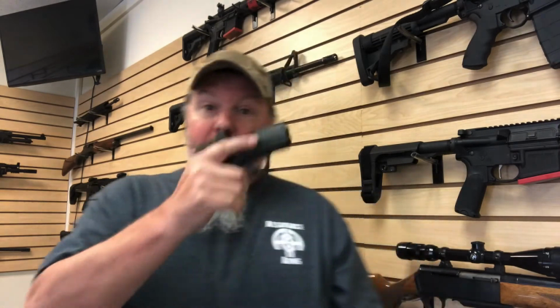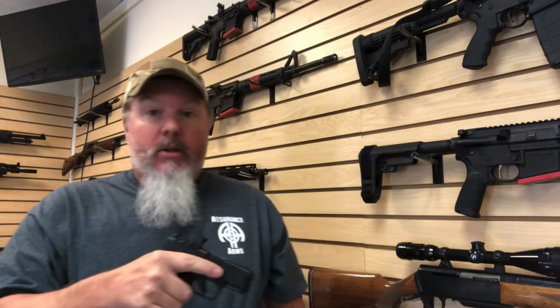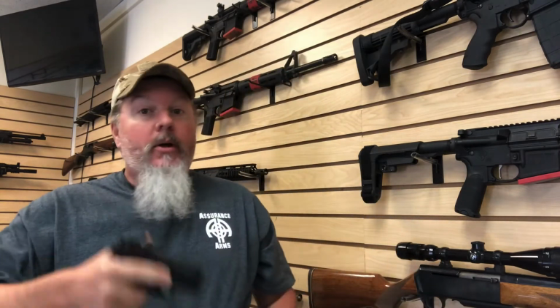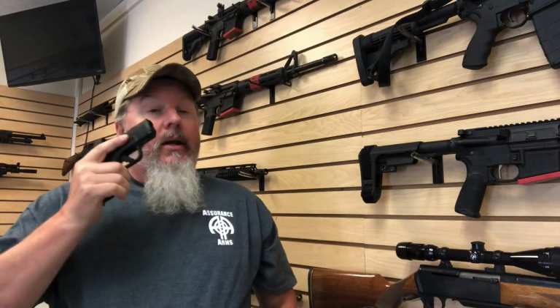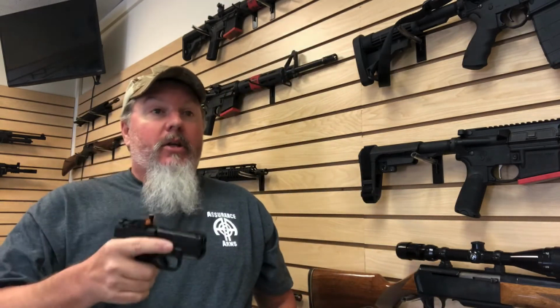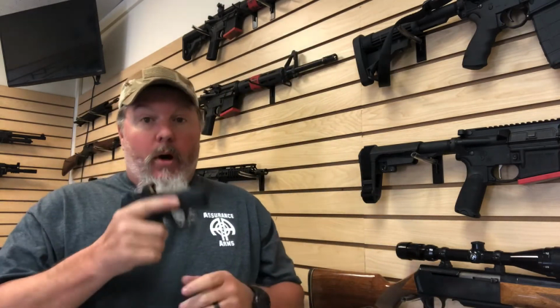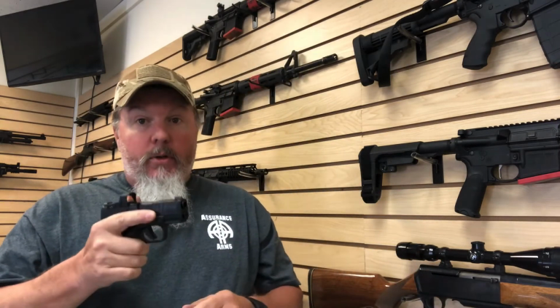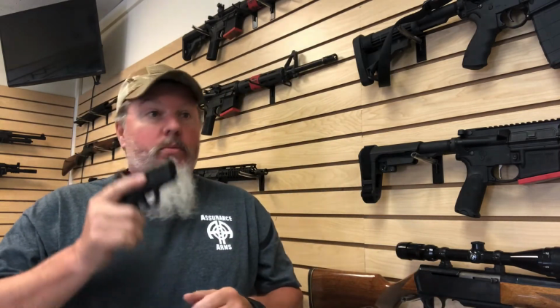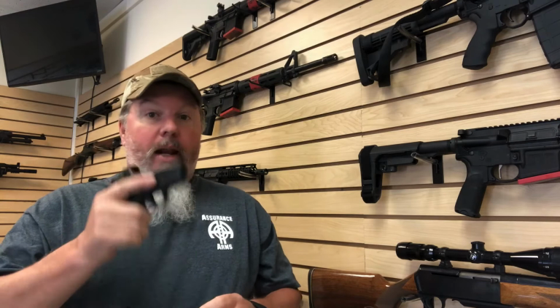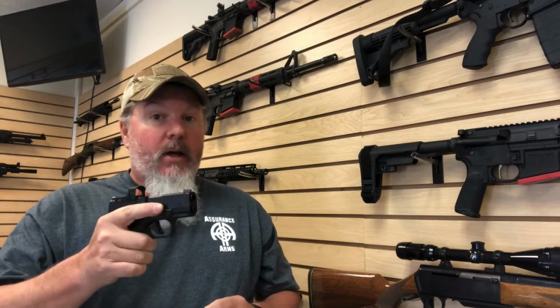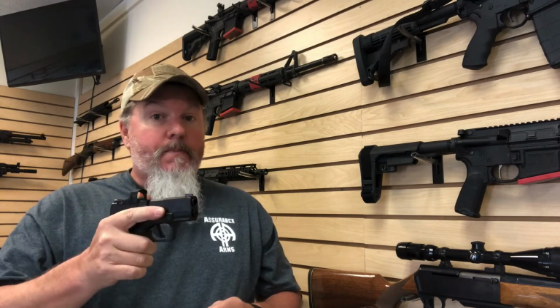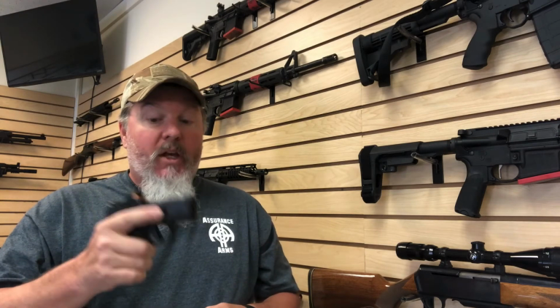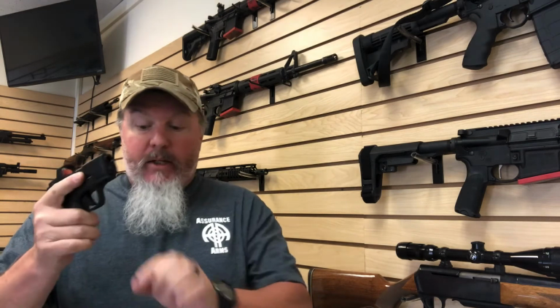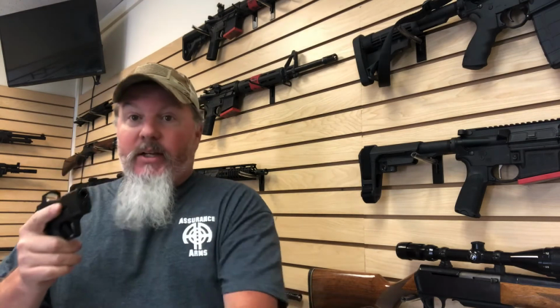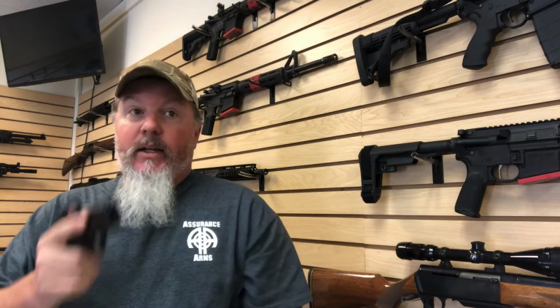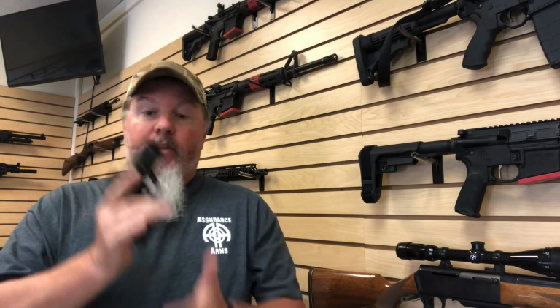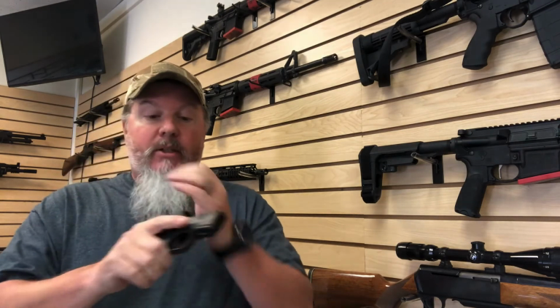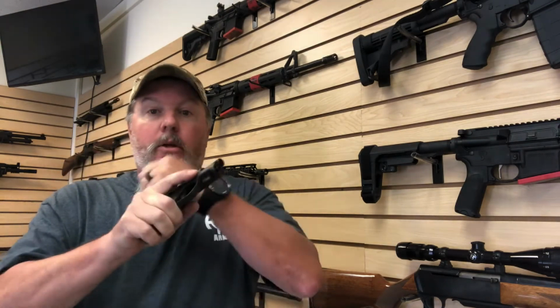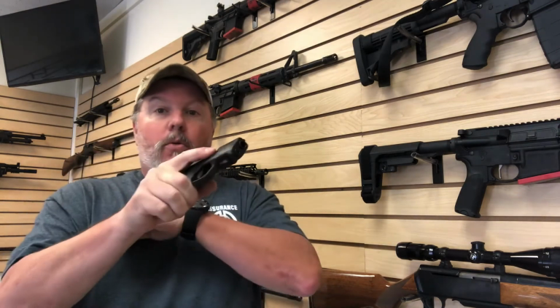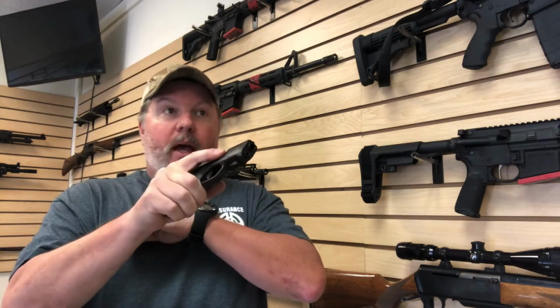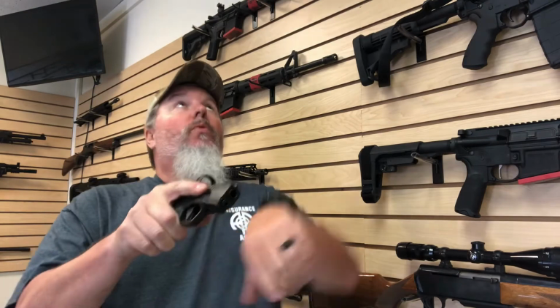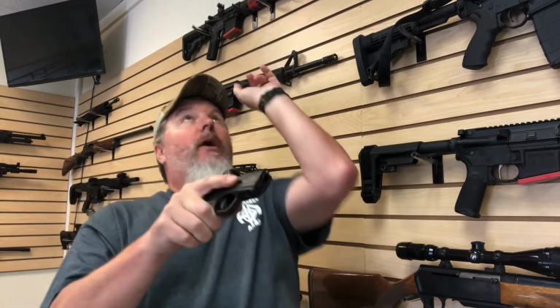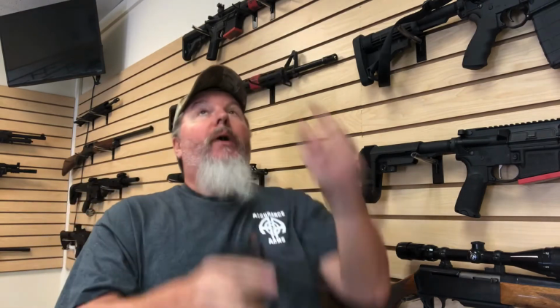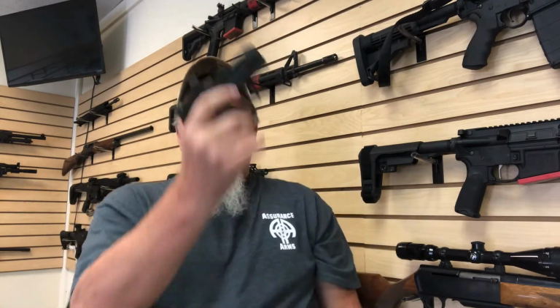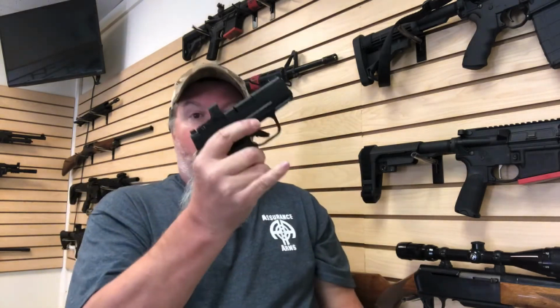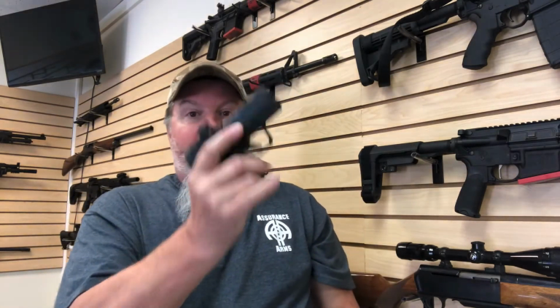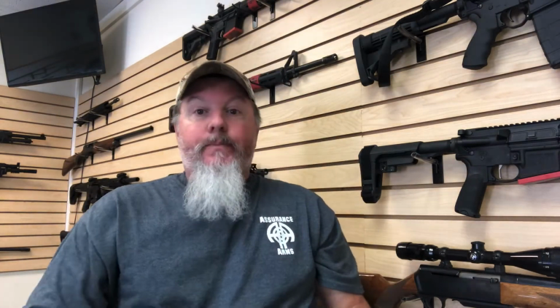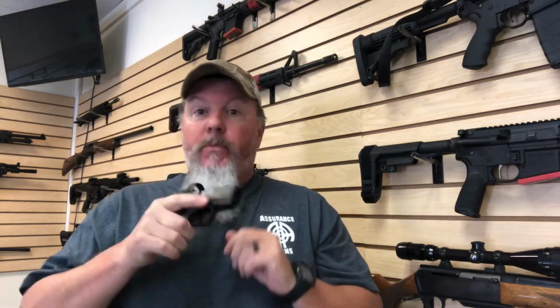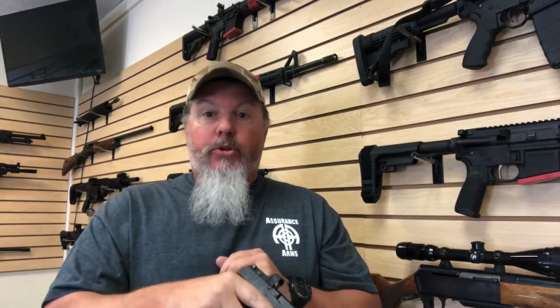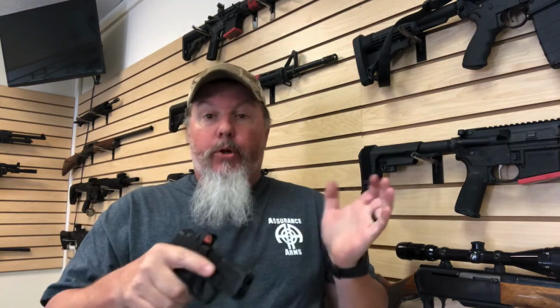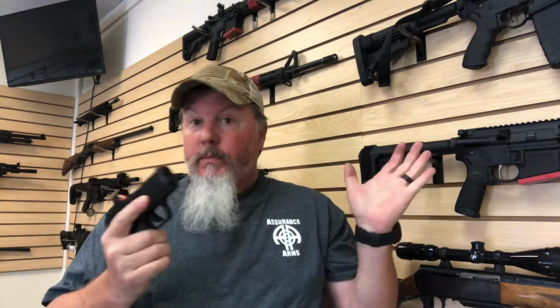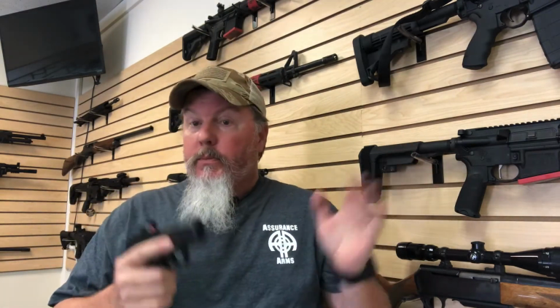I guarantee you, if people are honest with you, 90% of the time they did it just like I said: left the magazine in, worked that action, watched that round pop out, dropped the magazine, pulled the trigger - boom.